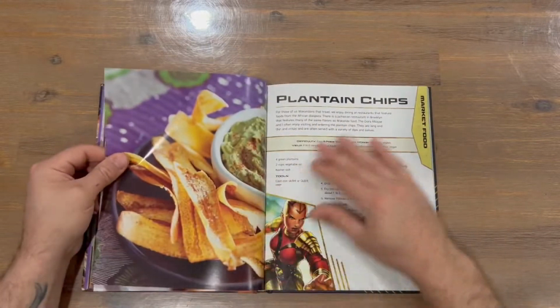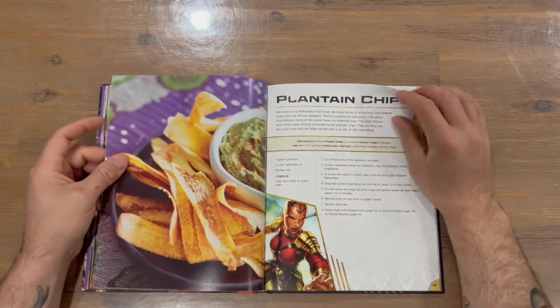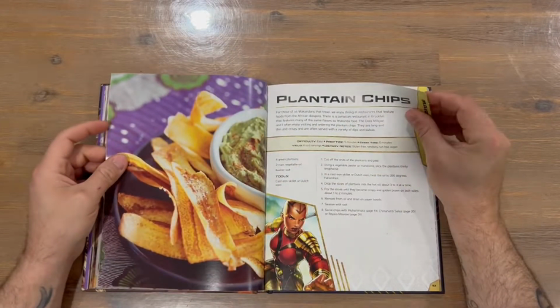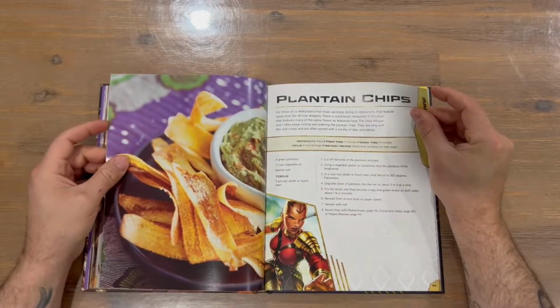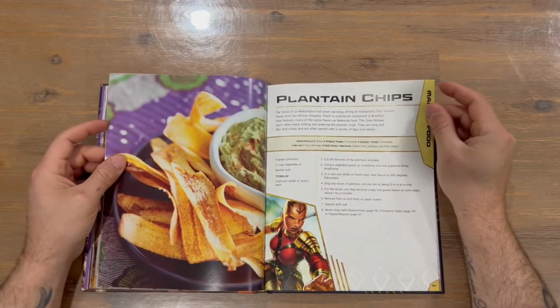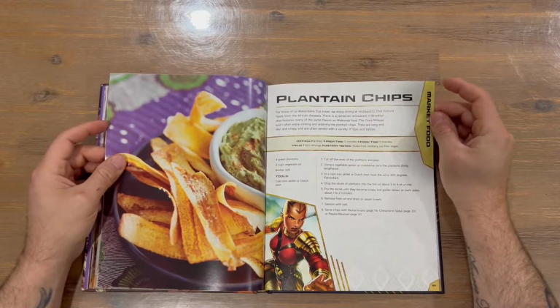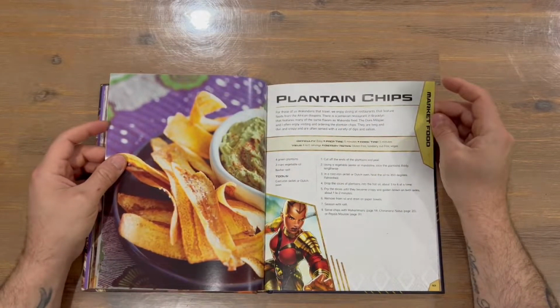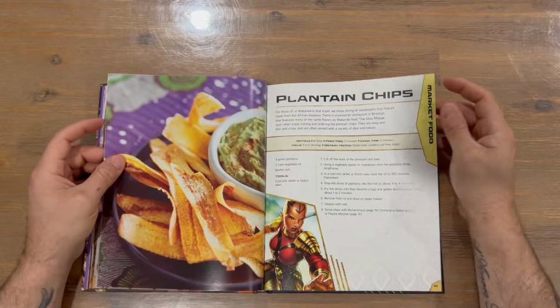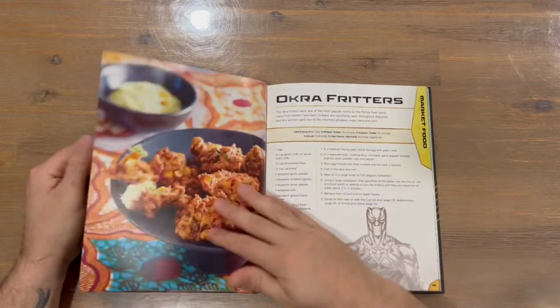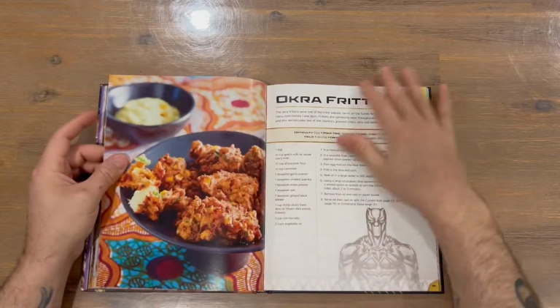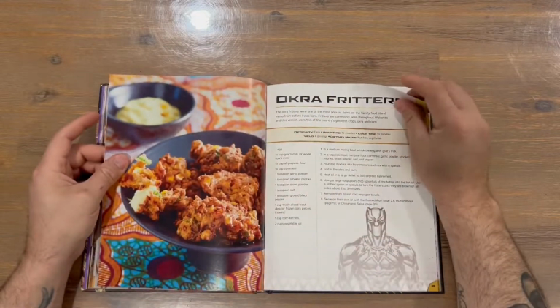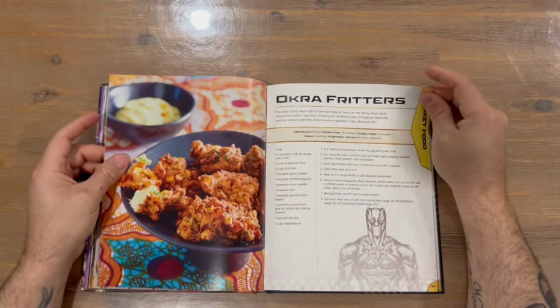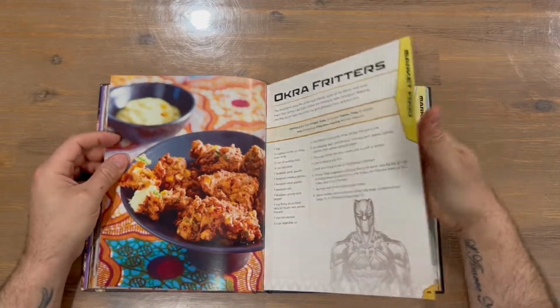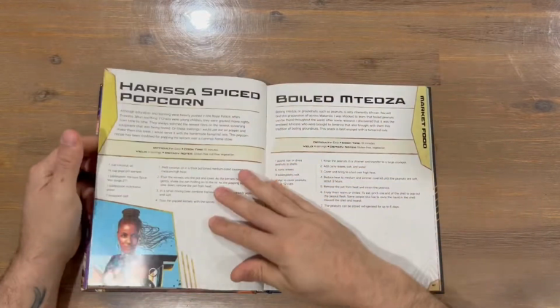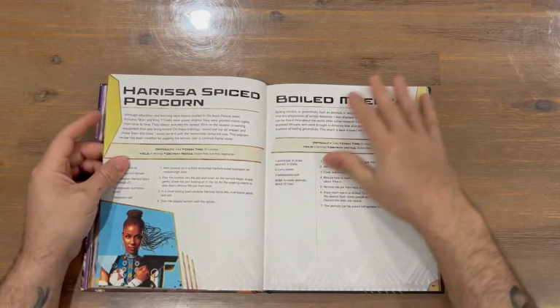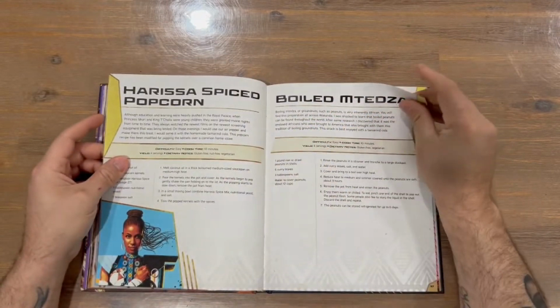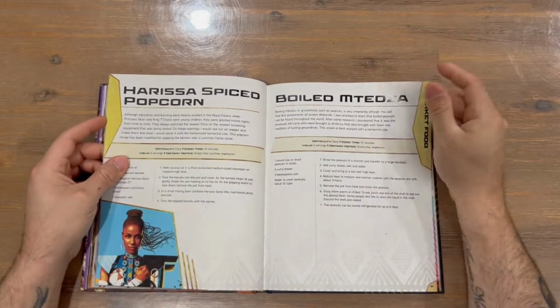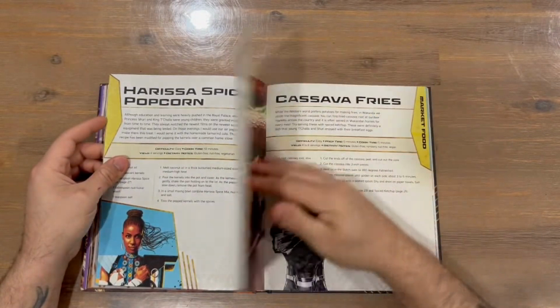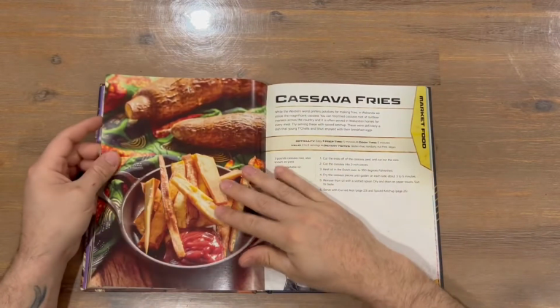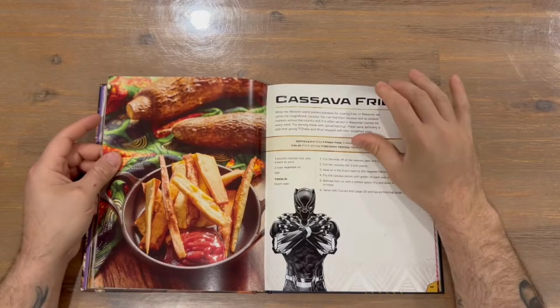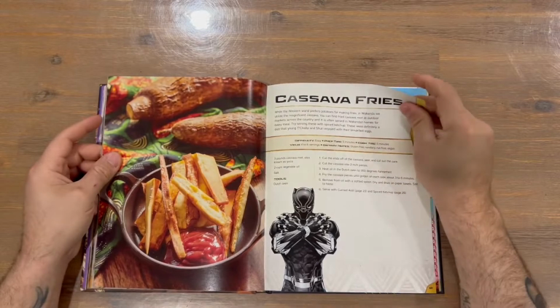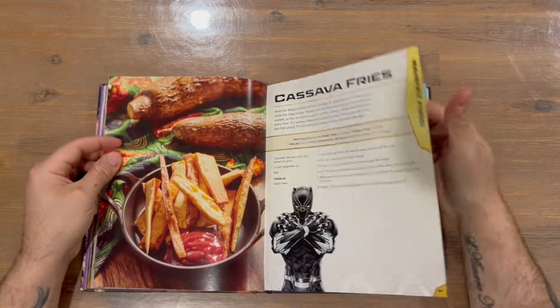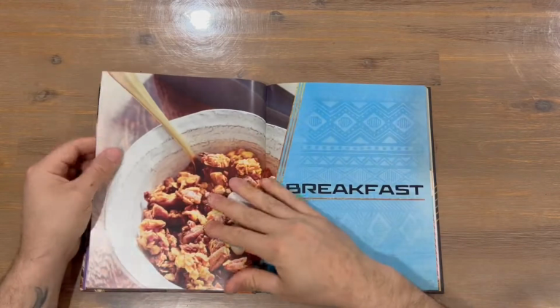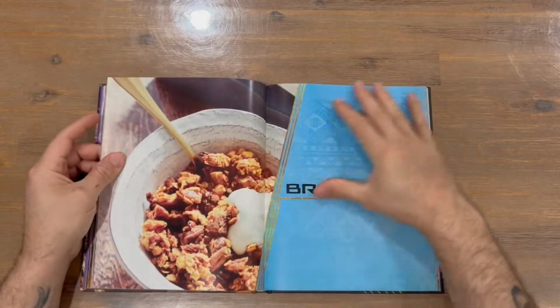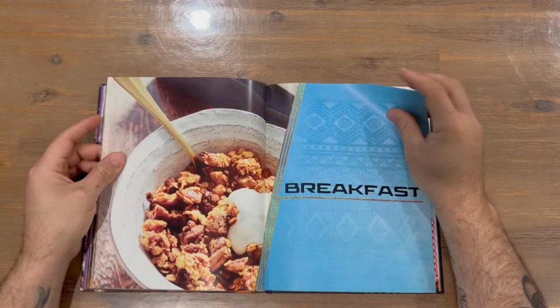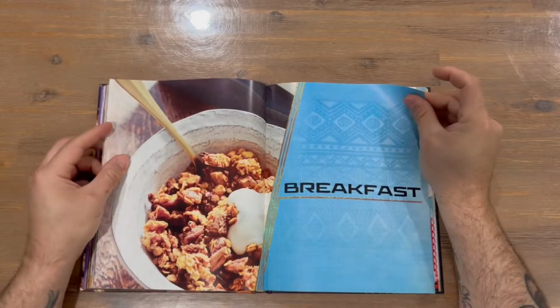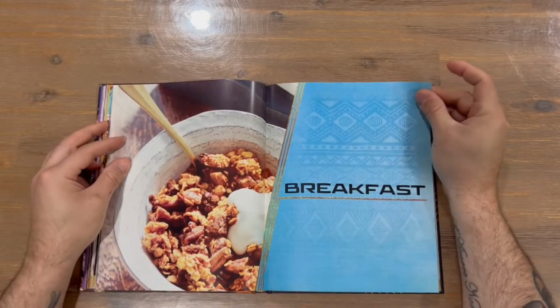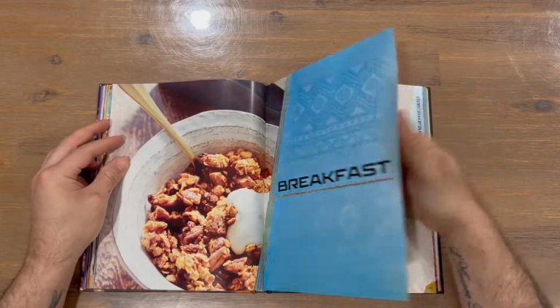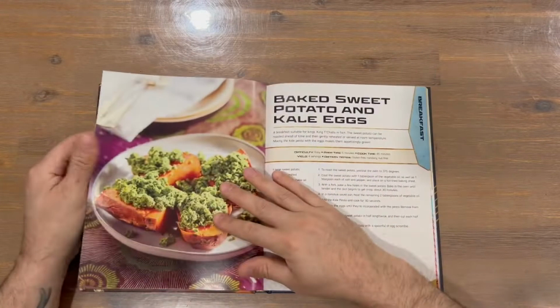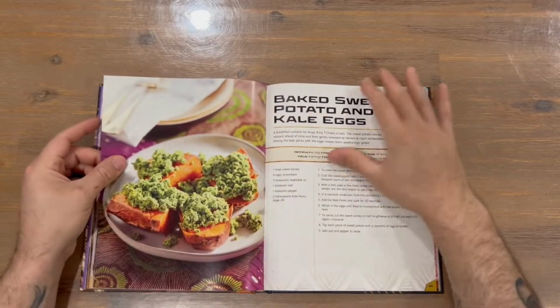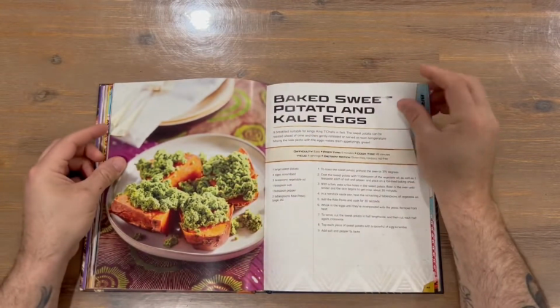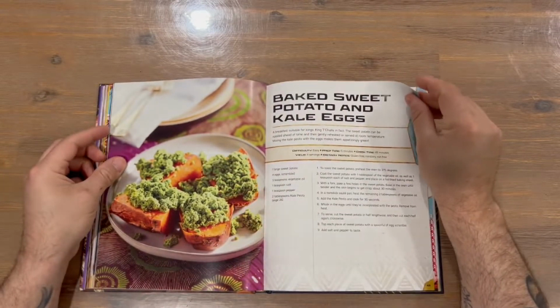Grilled corn makes an appearance — always an old favourite. Next up we have the breakfast recipes section.